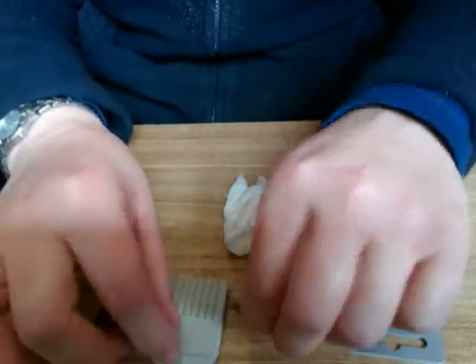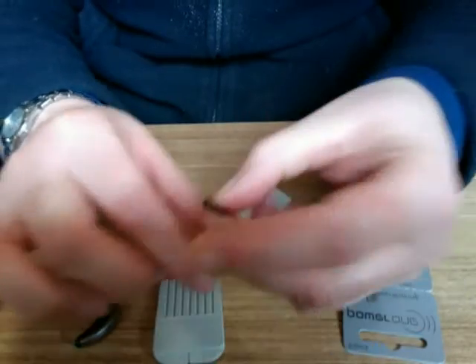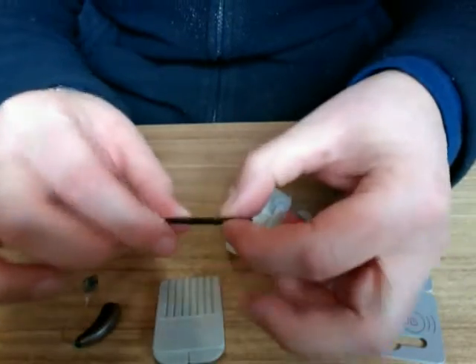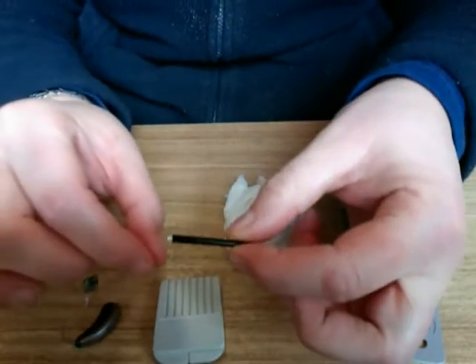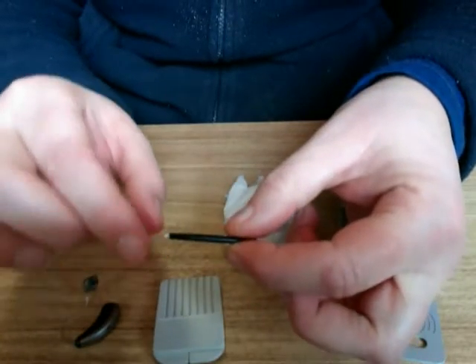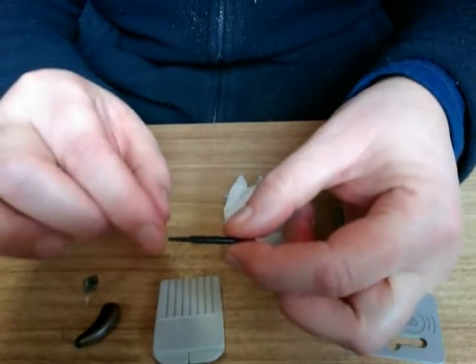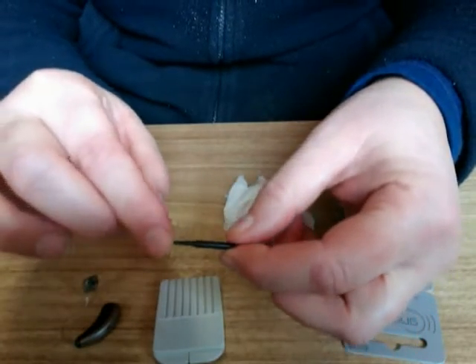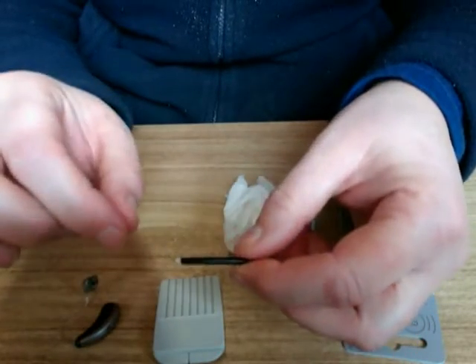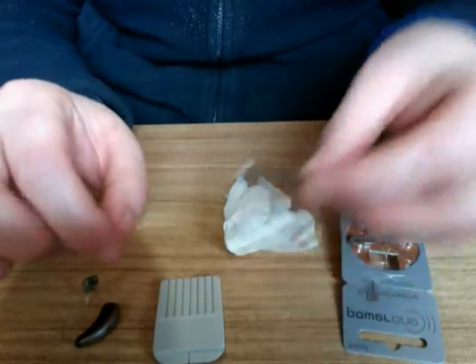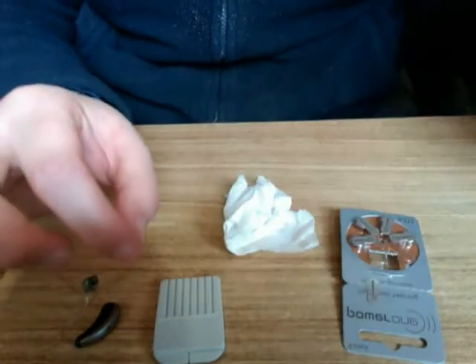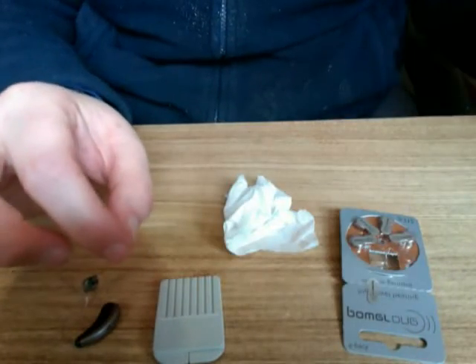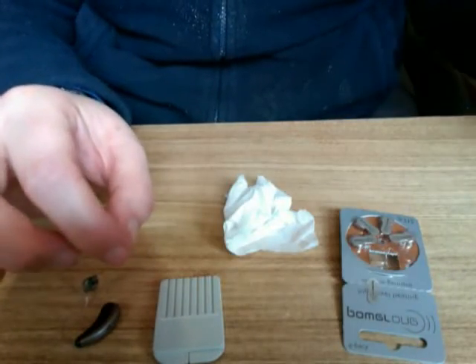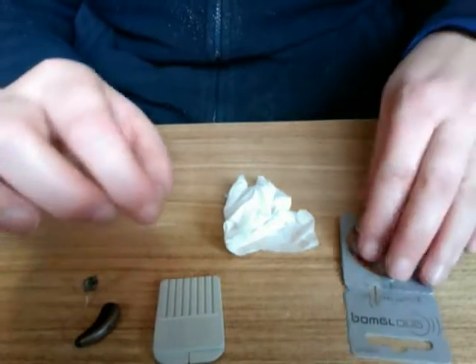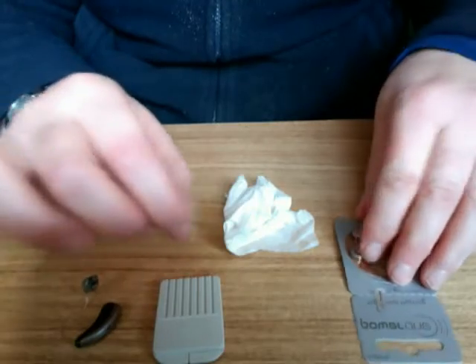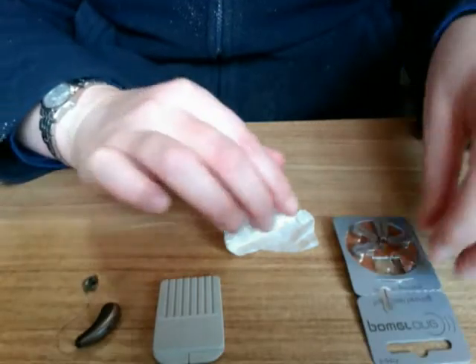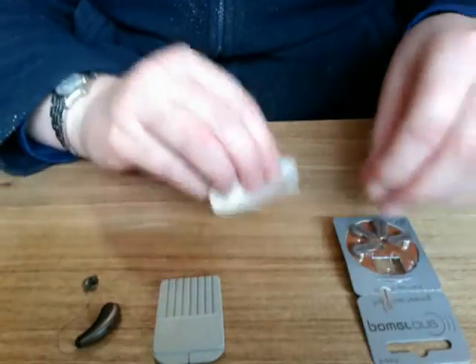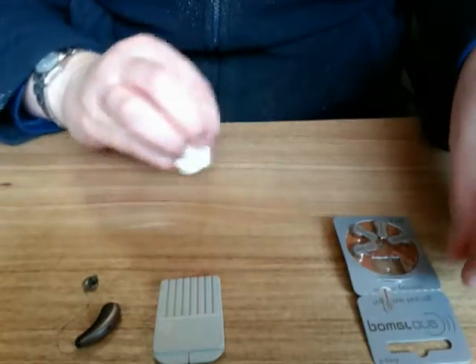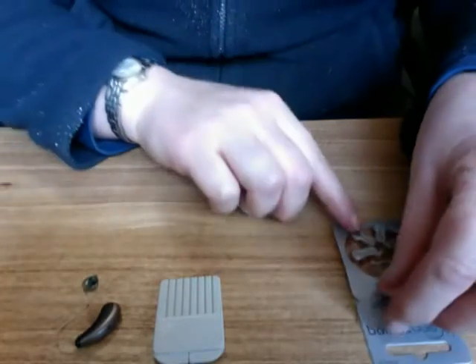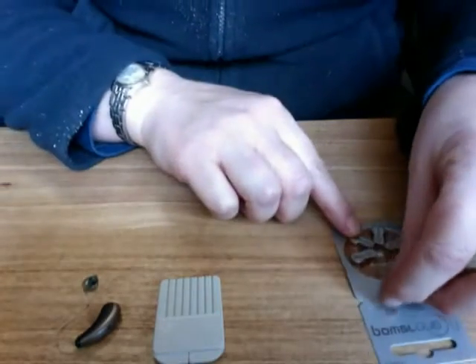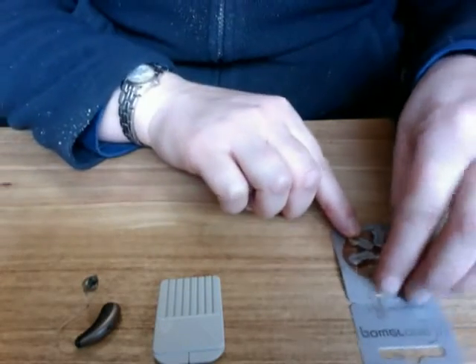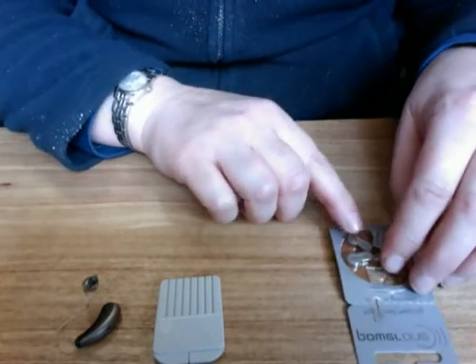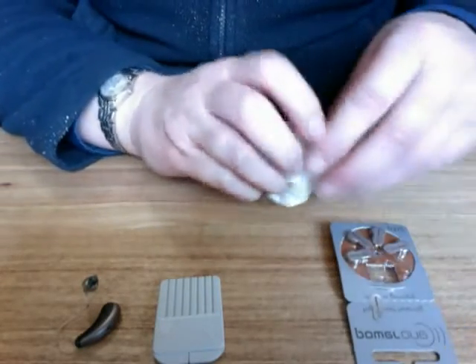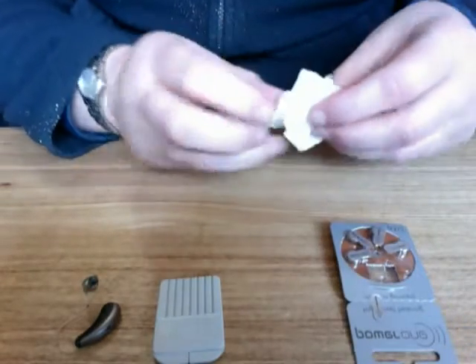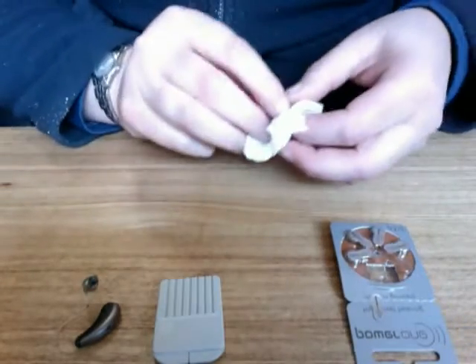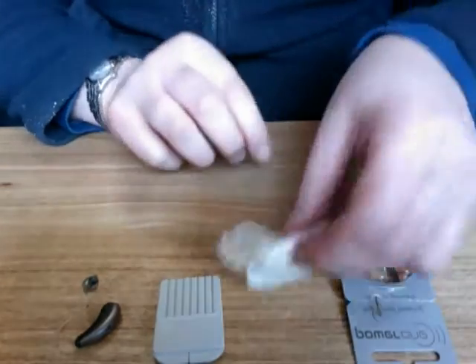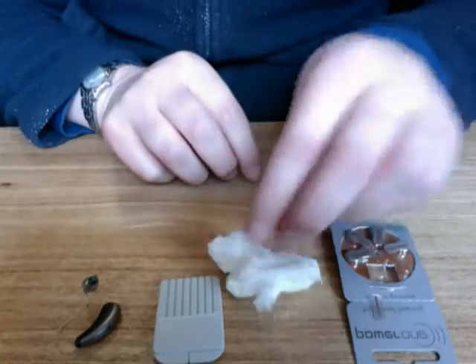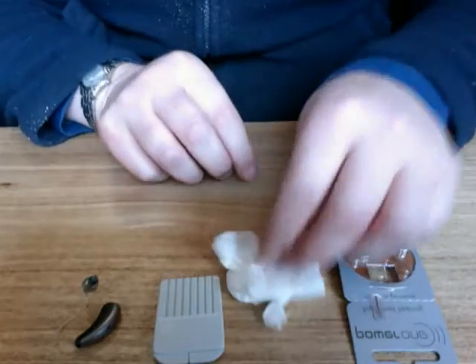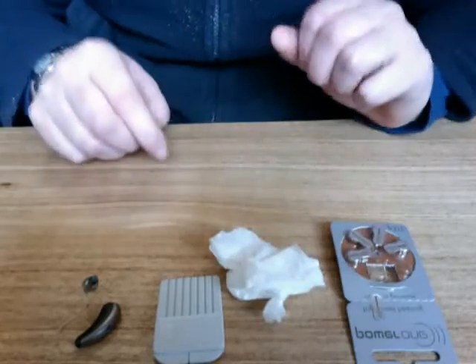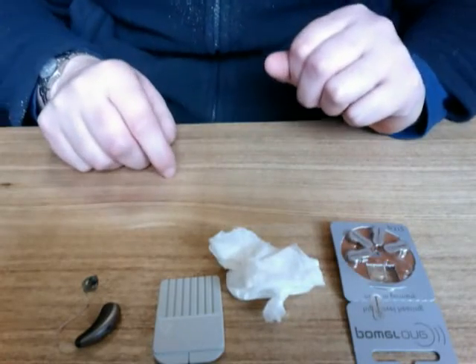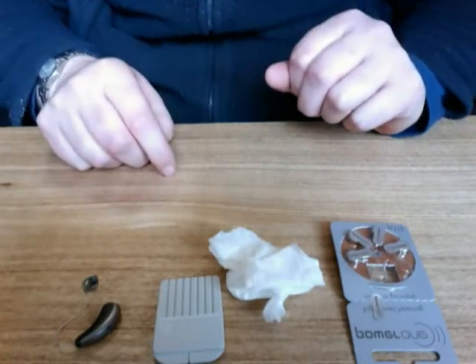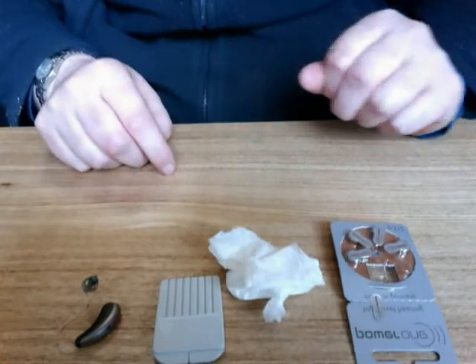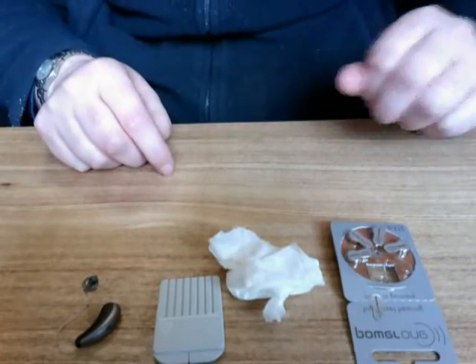Make sure you throw away the filter that's been replaced so it doesn't get used again in the future. Another hint is to put the sticker from the battery onto your calendar to make sure you know when the battery needs replacement.